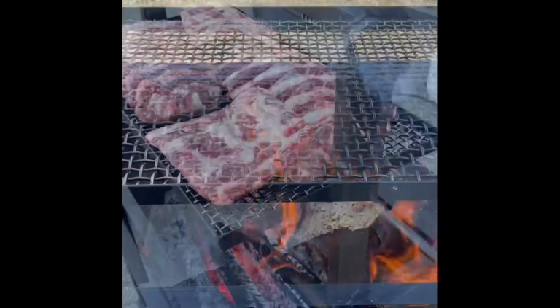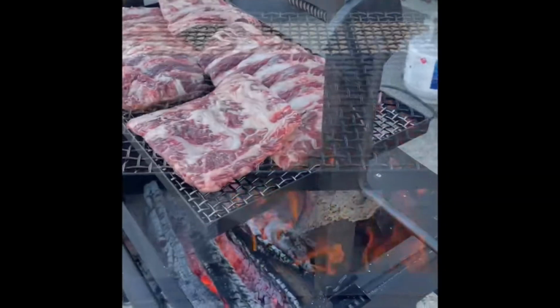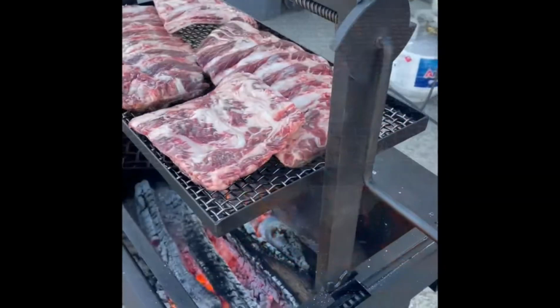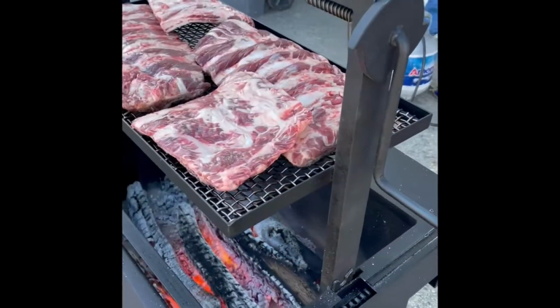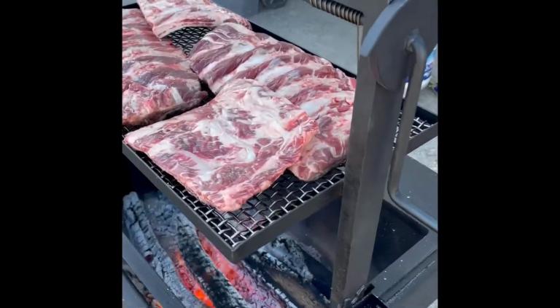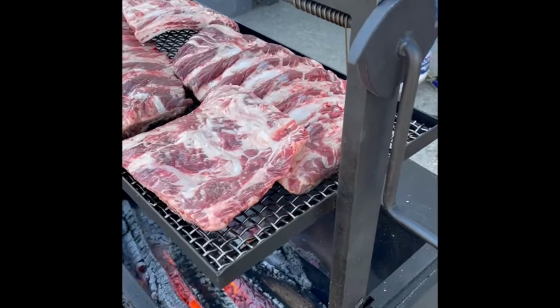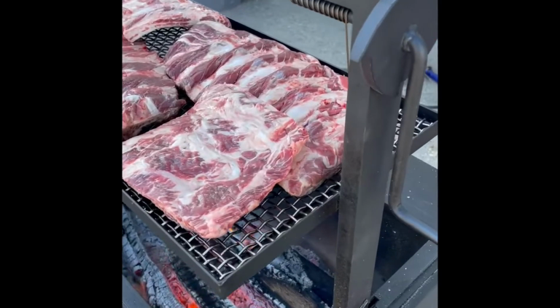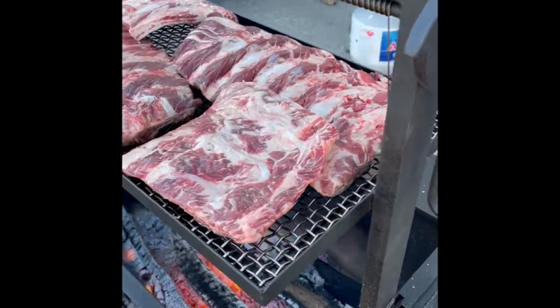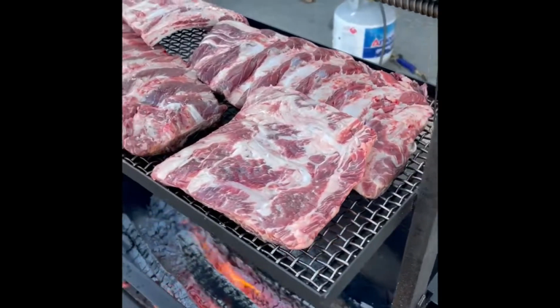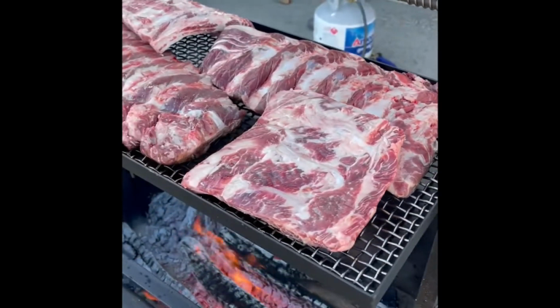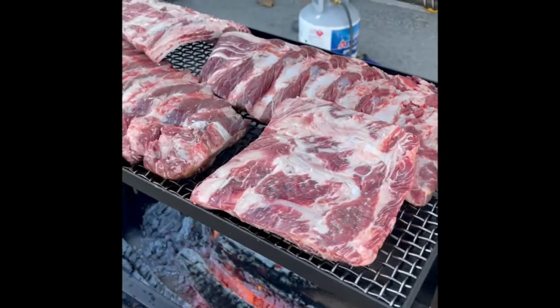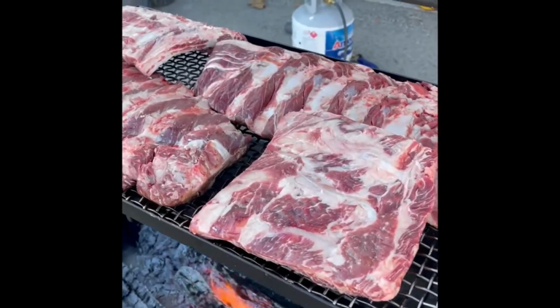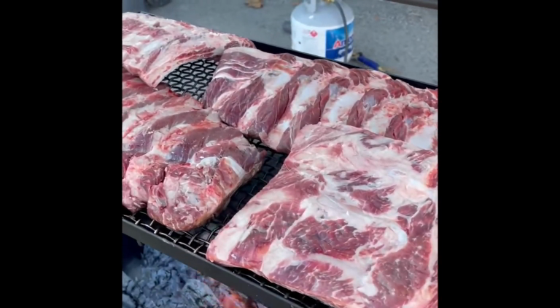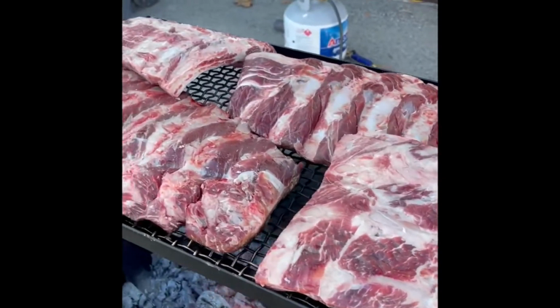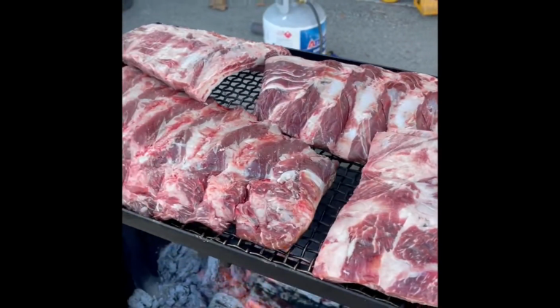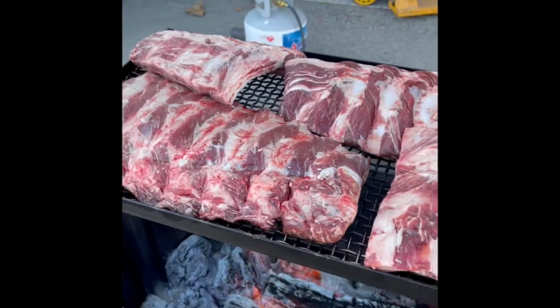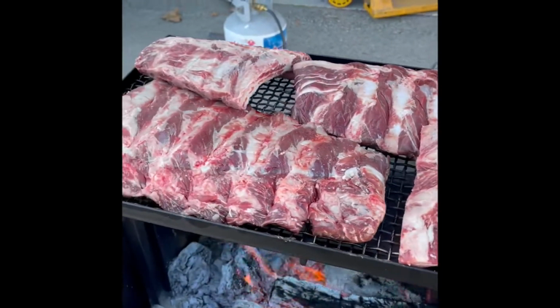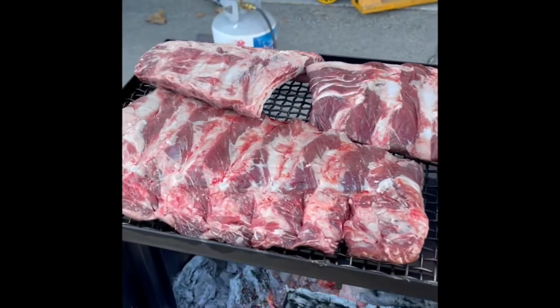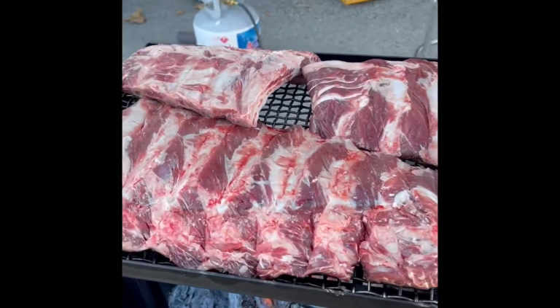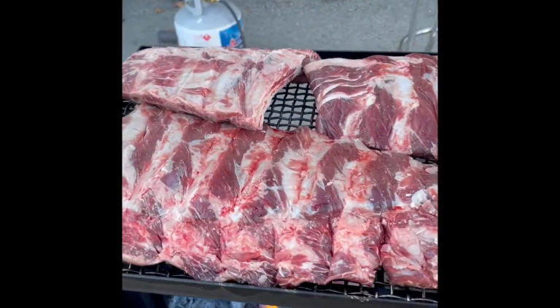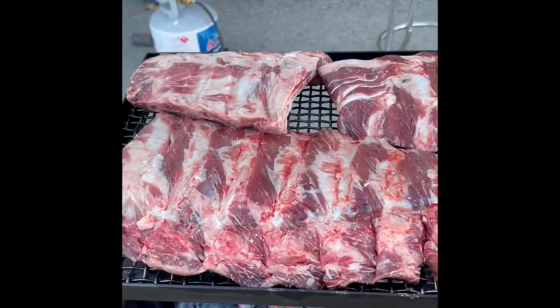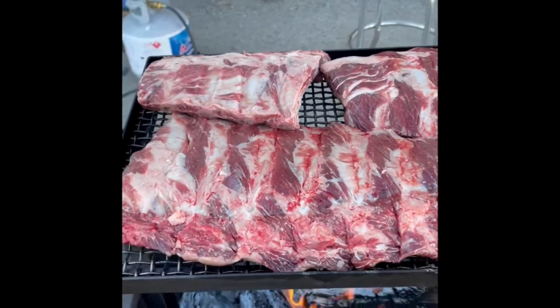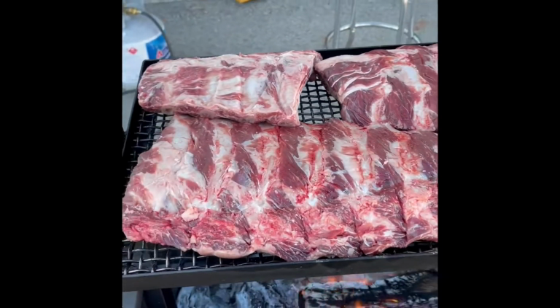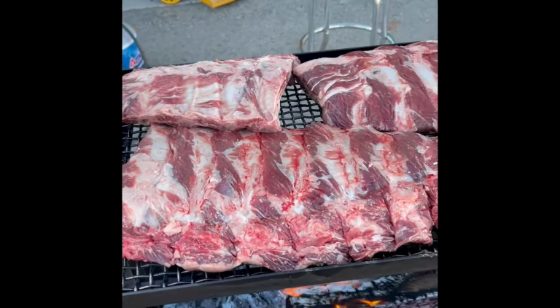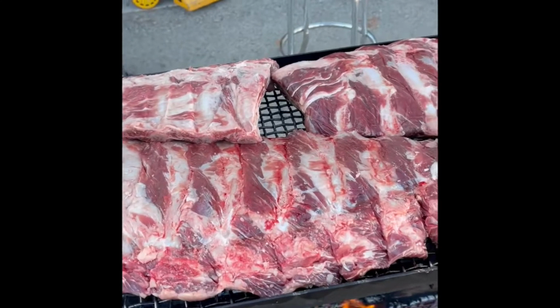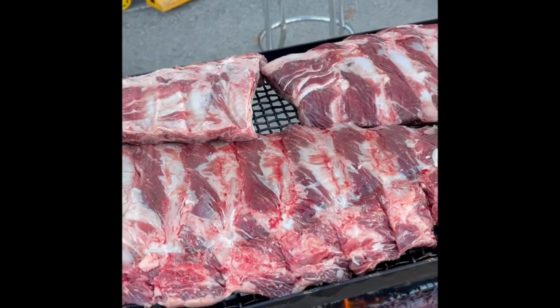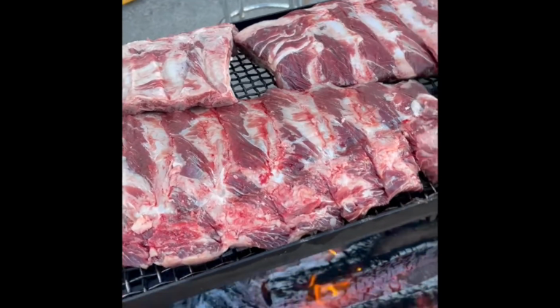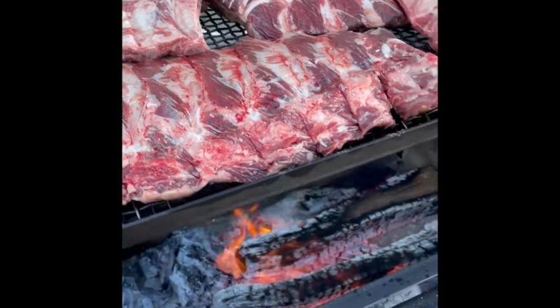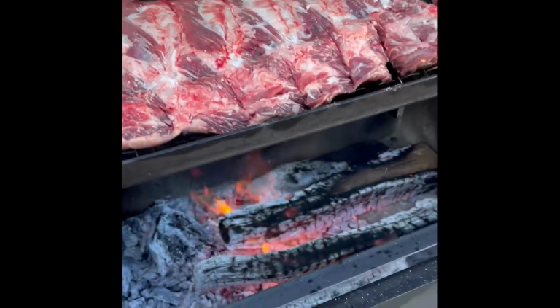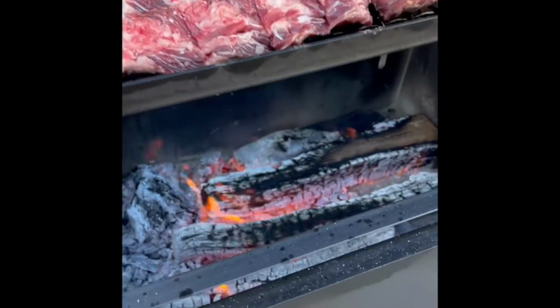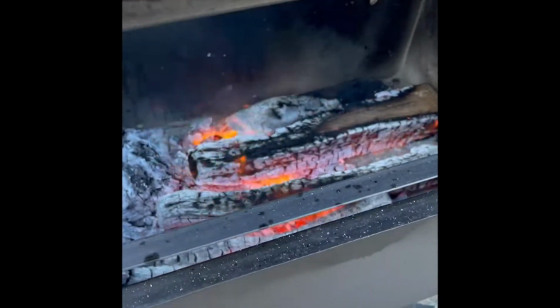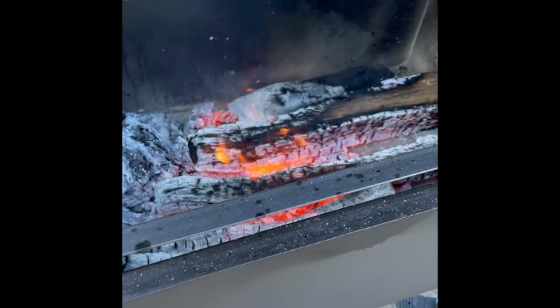We just put on some beef ribs — three racks of beef ribs. They've been cooking for a while now with some western red oak.